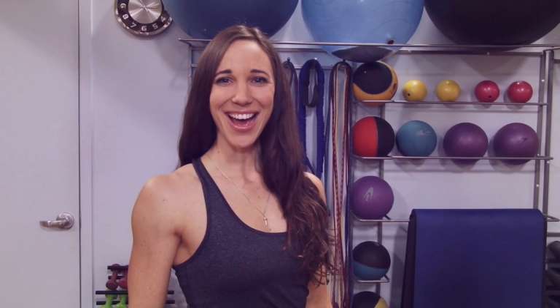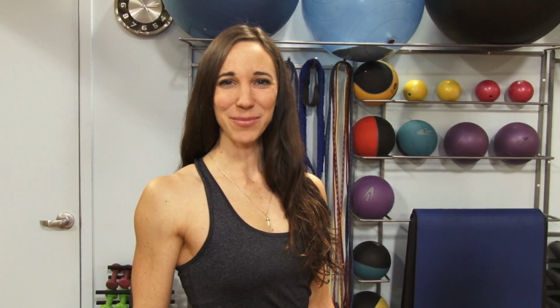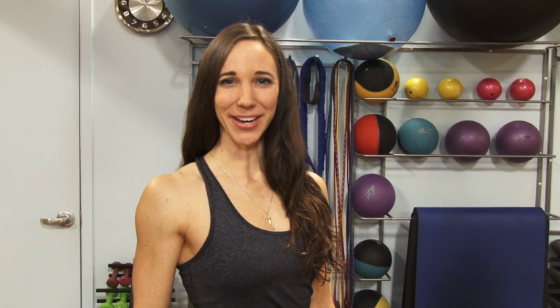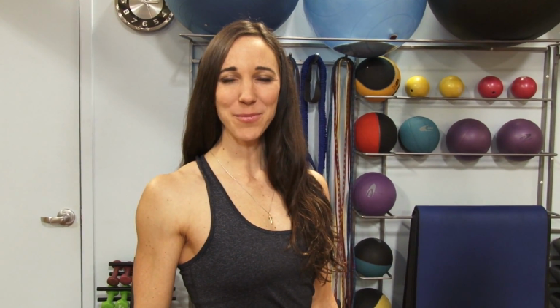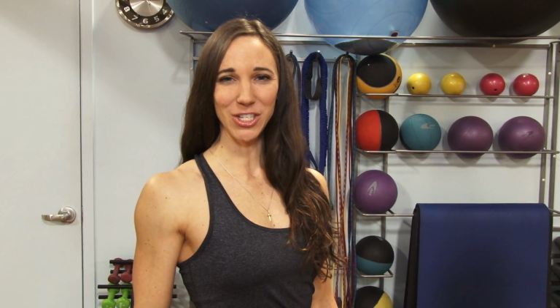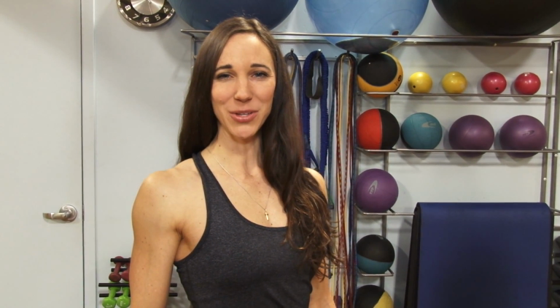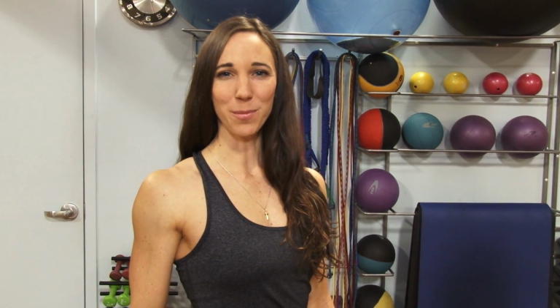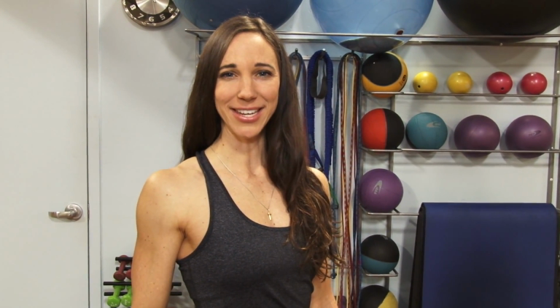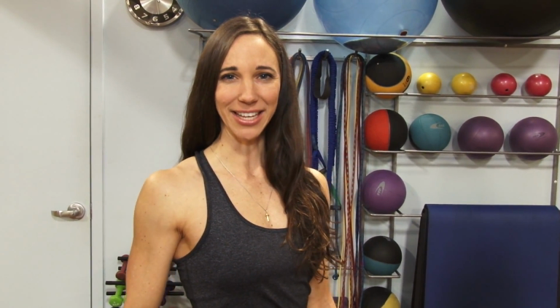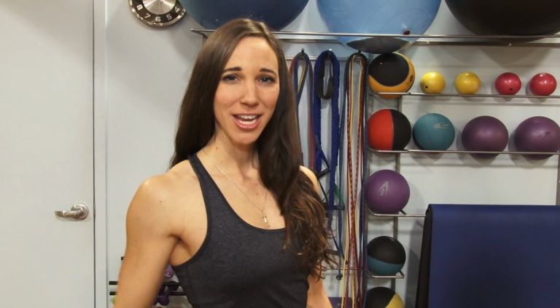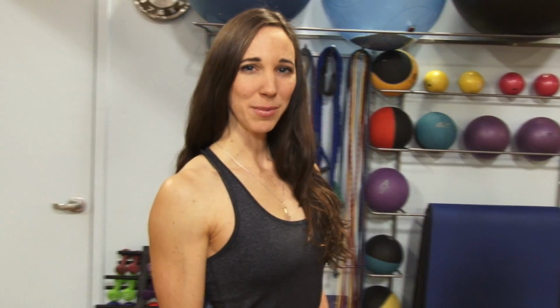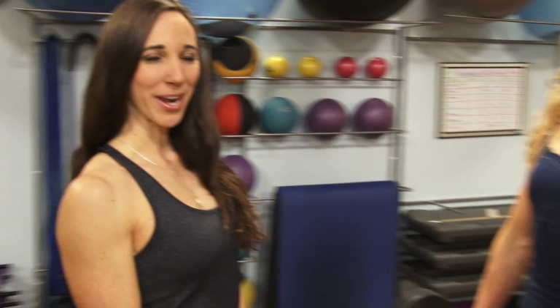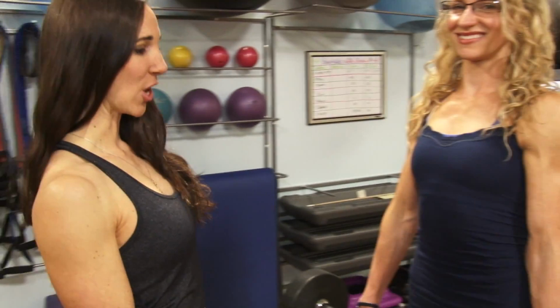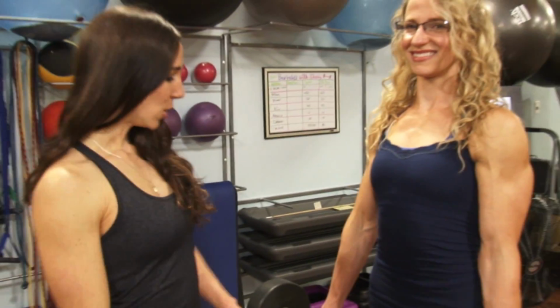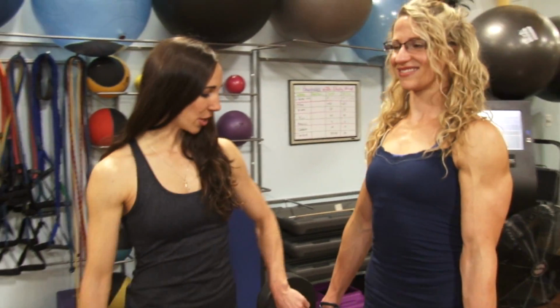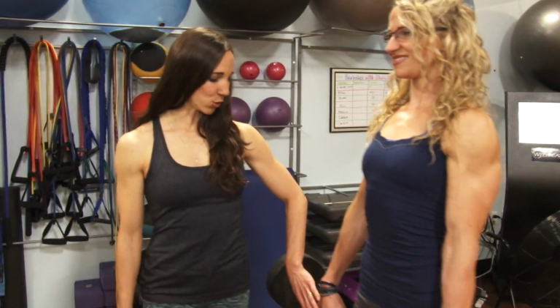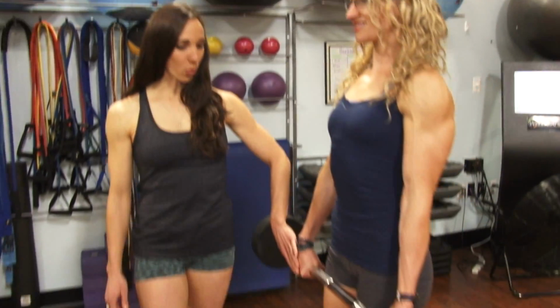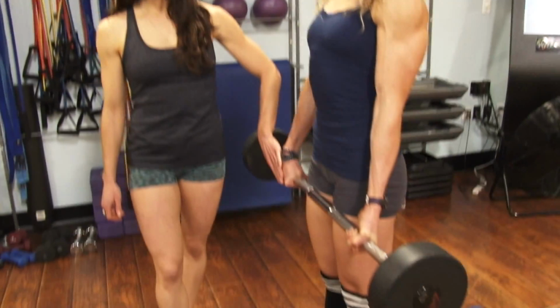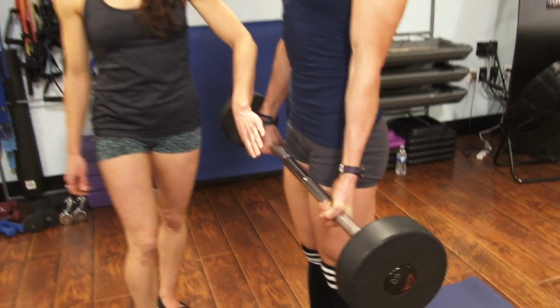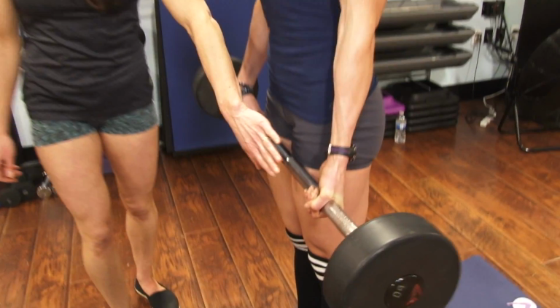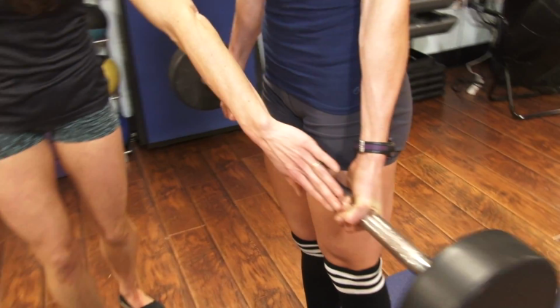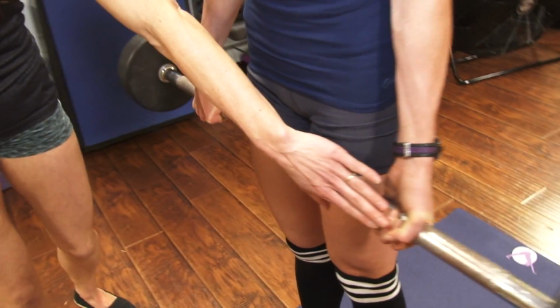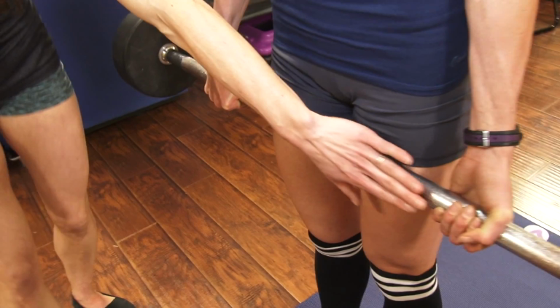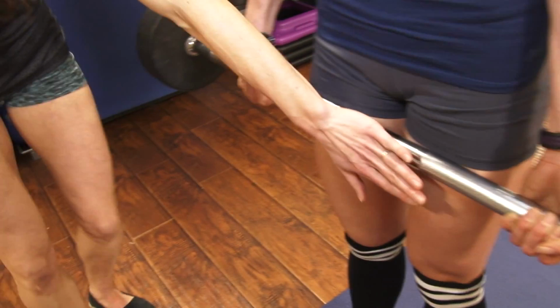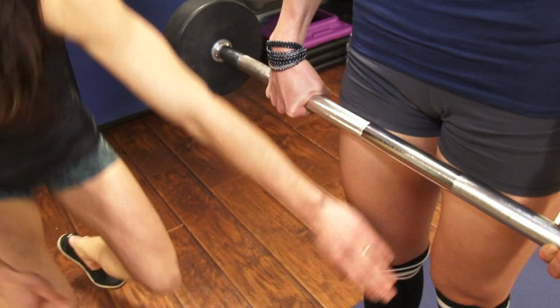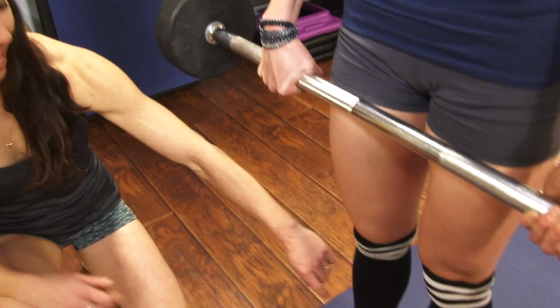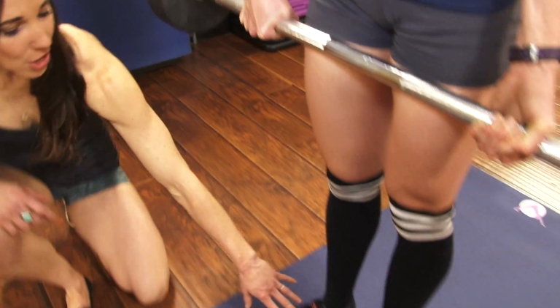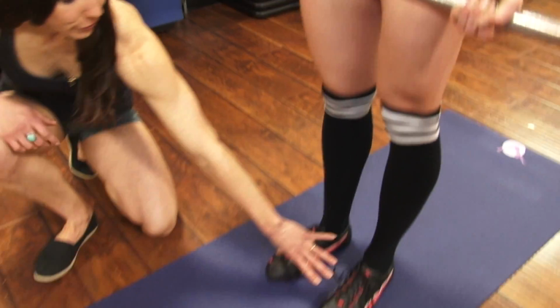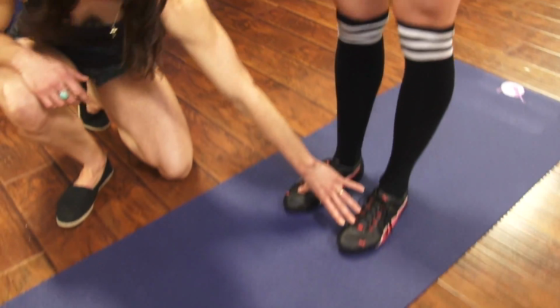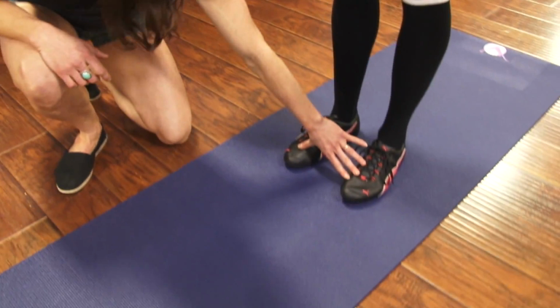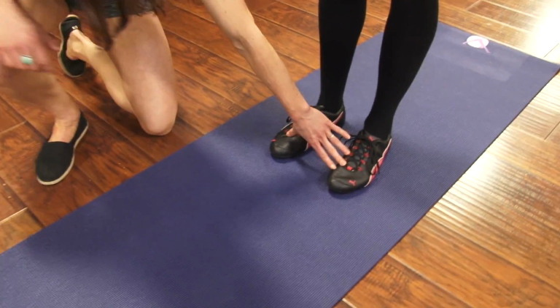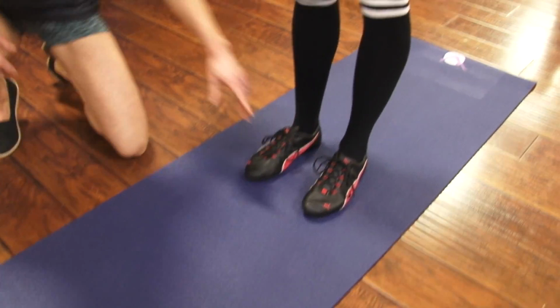Hi, I'm Sarah. Today I'm going to teach you how to do the Romanian deadlift. Shelby's all ready to go. She's got her hands one forward and one back — notice the different grips. That's going to keep the bar closer to your legs. Her feet are about hip distance apart.